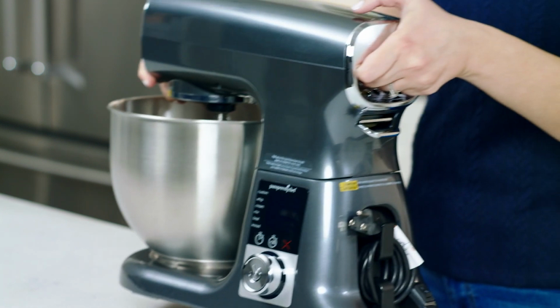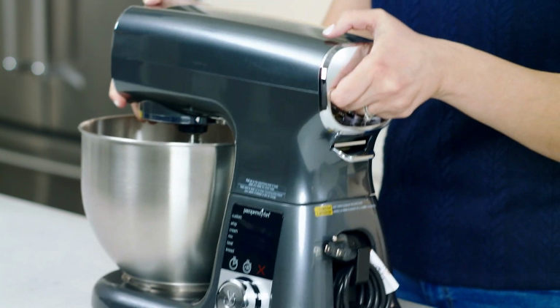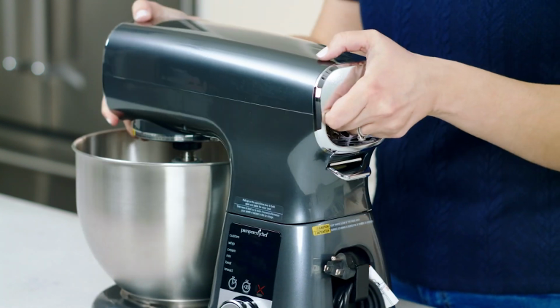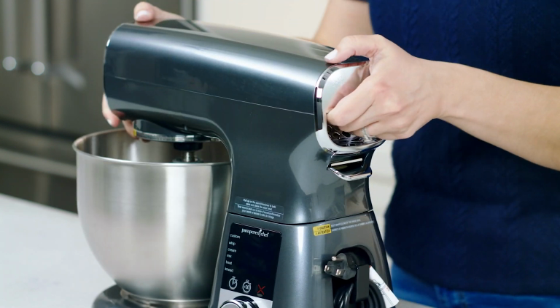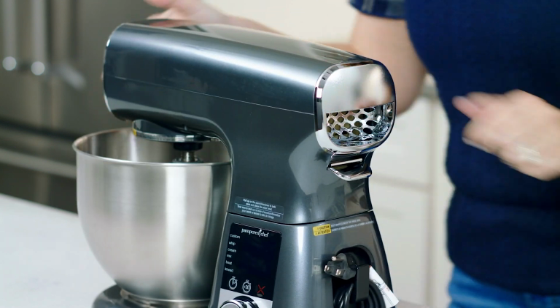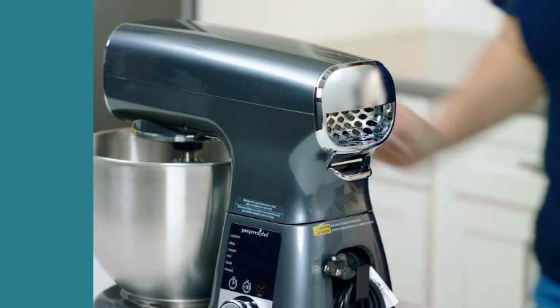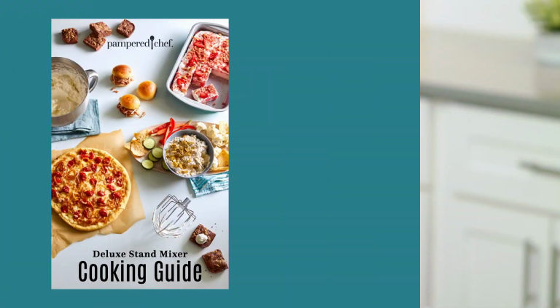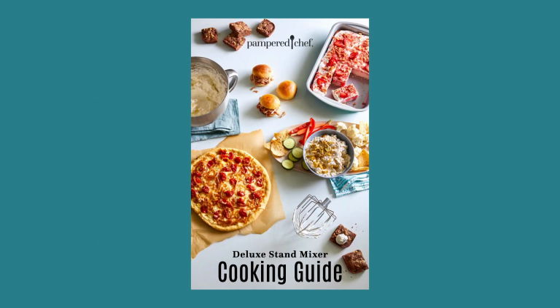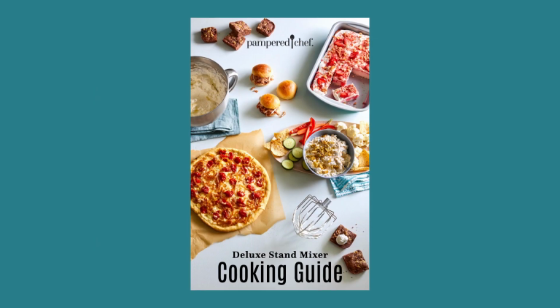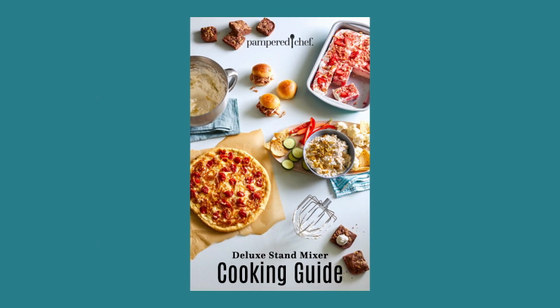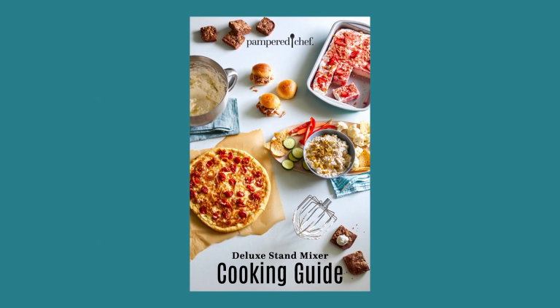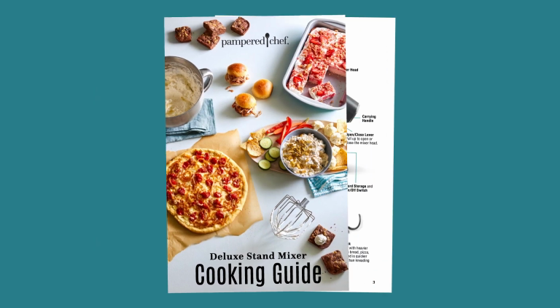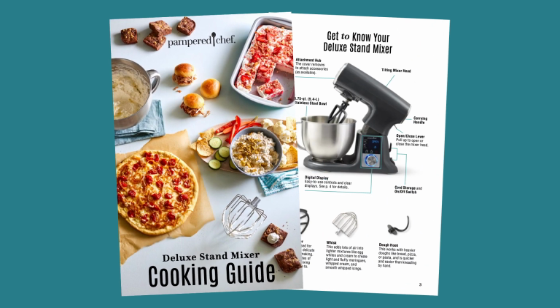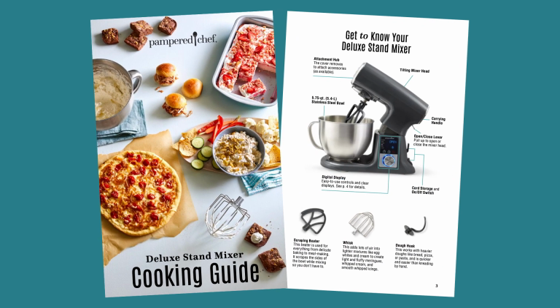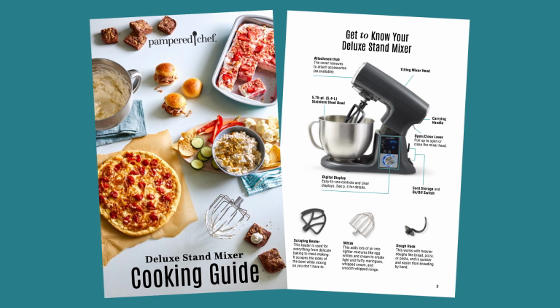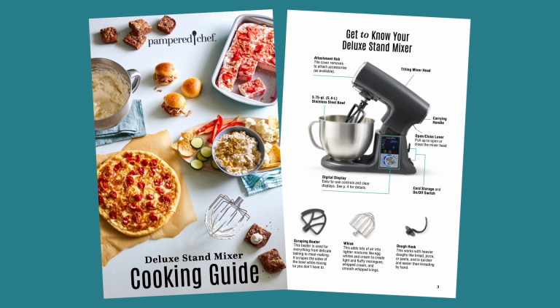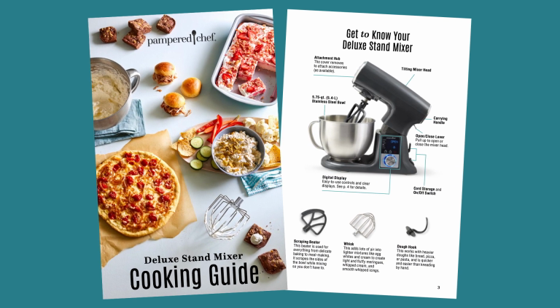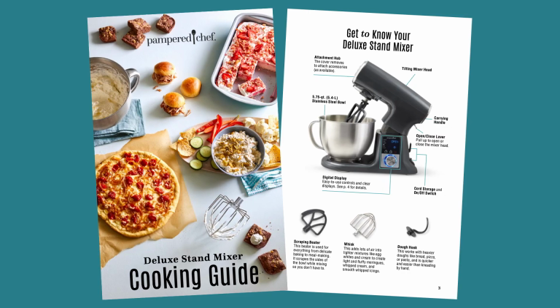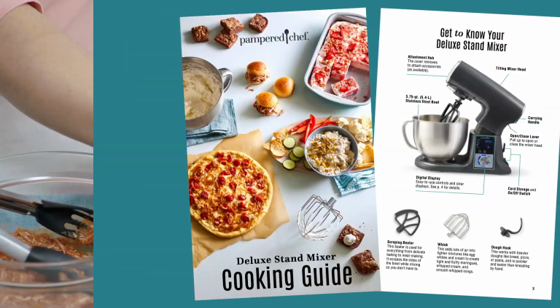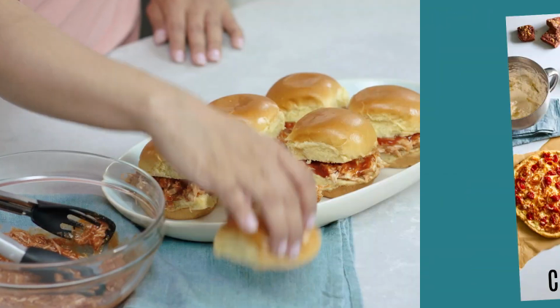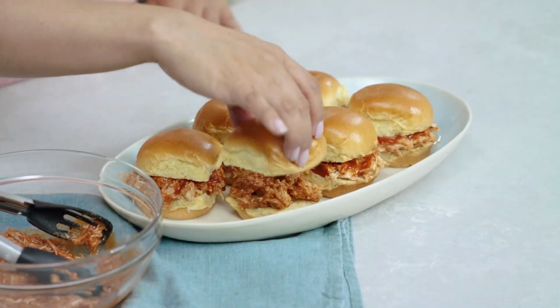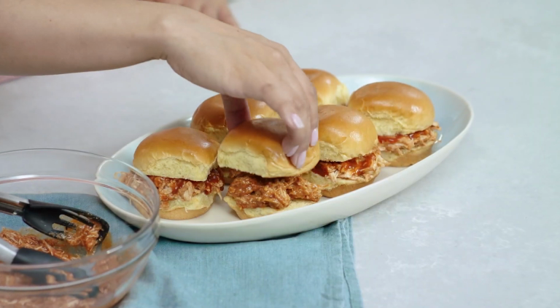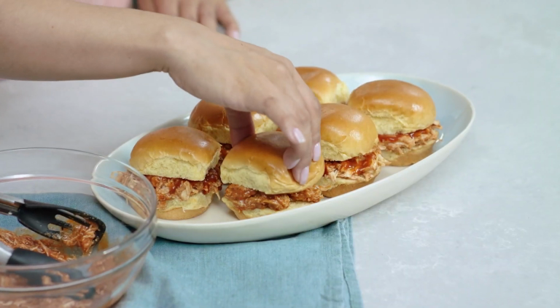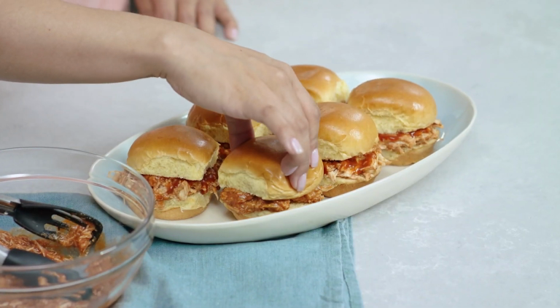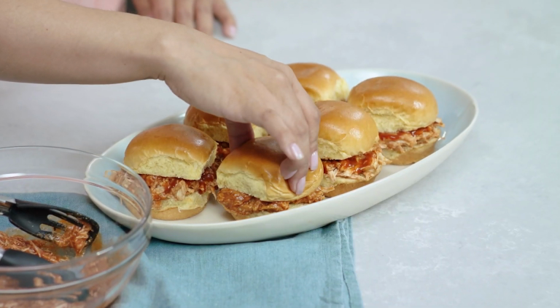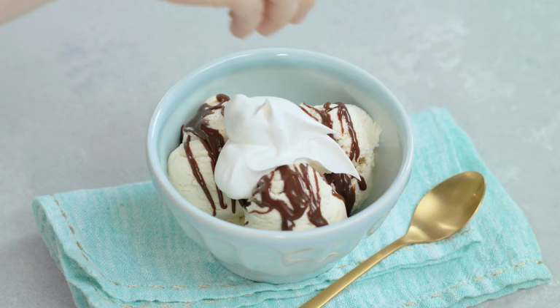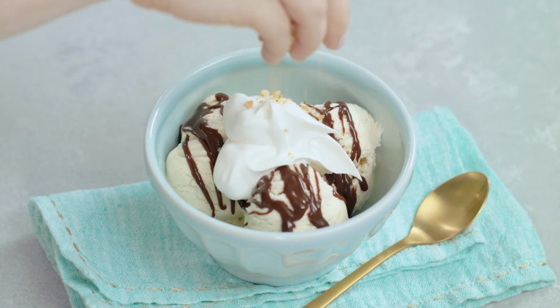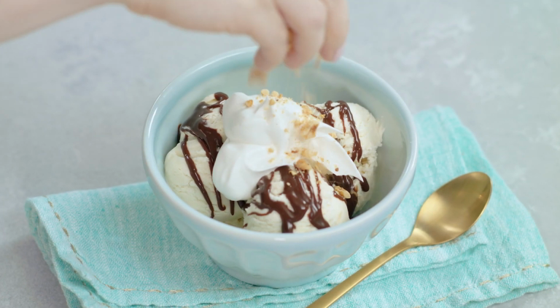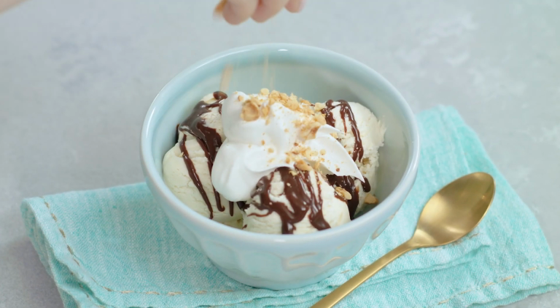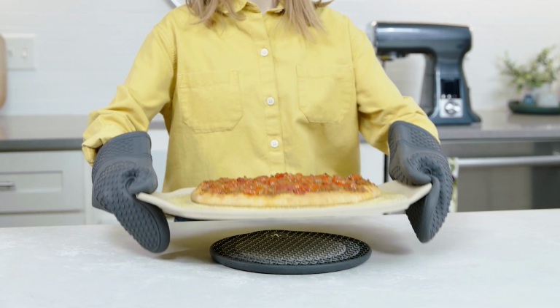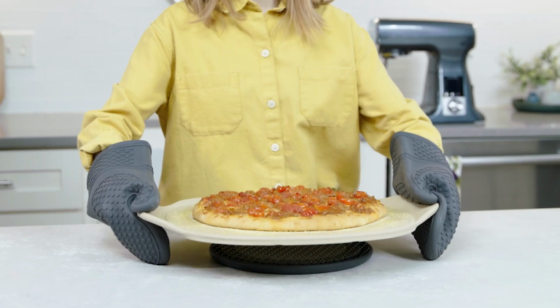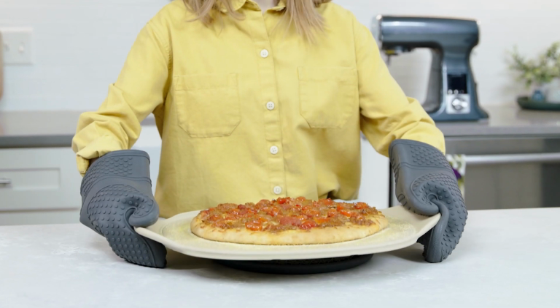You can't beat that. The mixer comes with a cooking guide, so it's easy to get started. There are recipes for appetizers, desserts, and weeknight dinners.